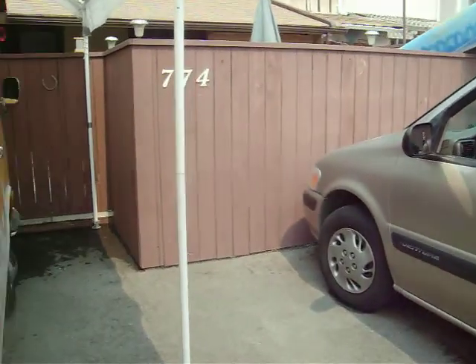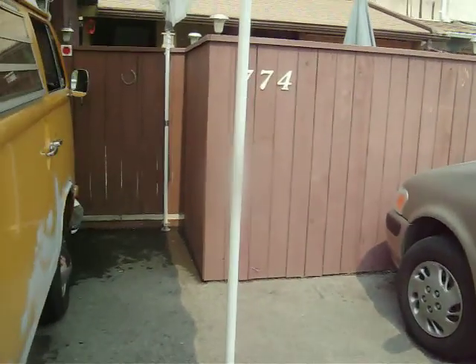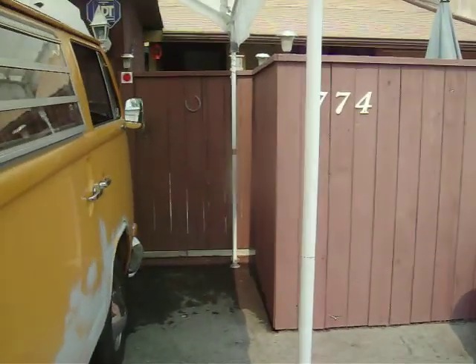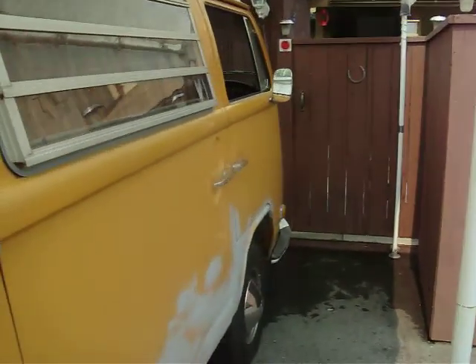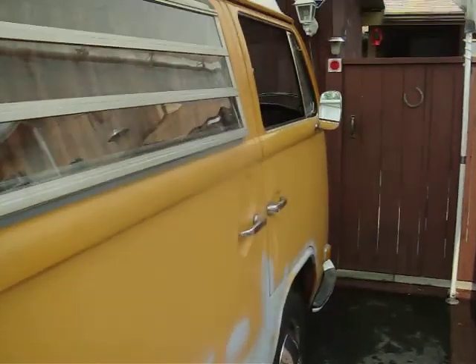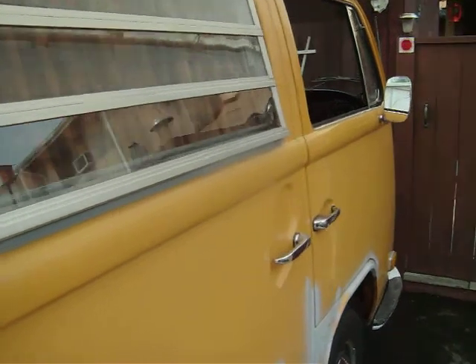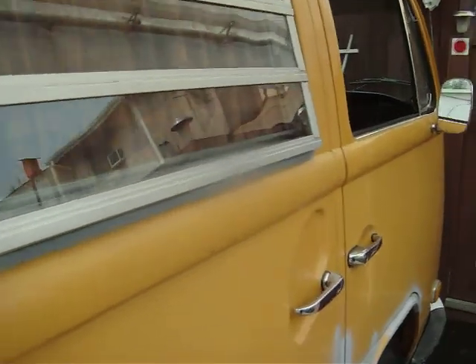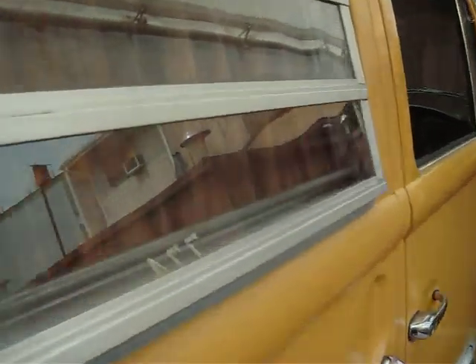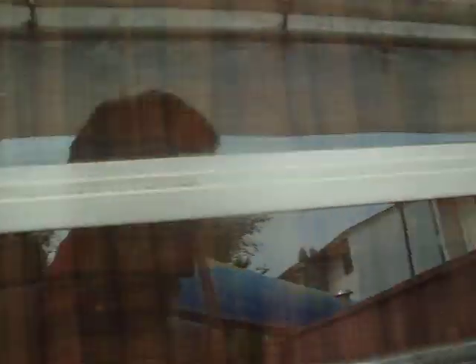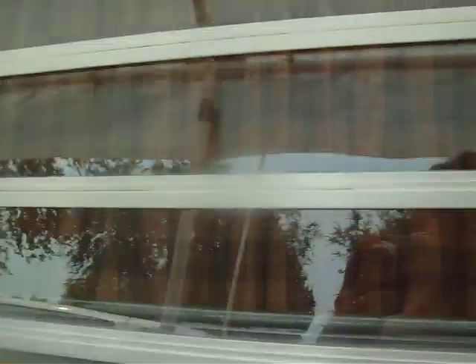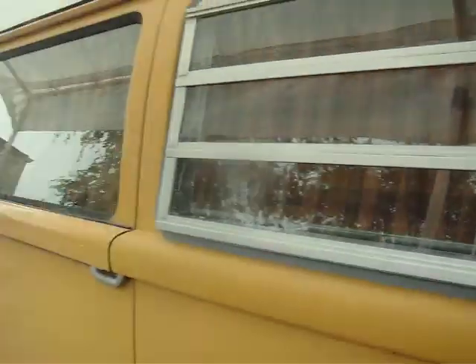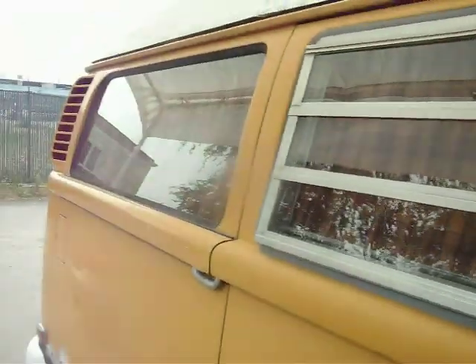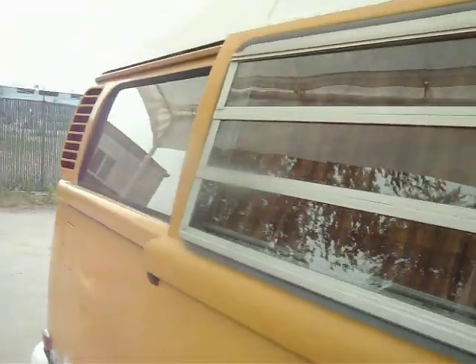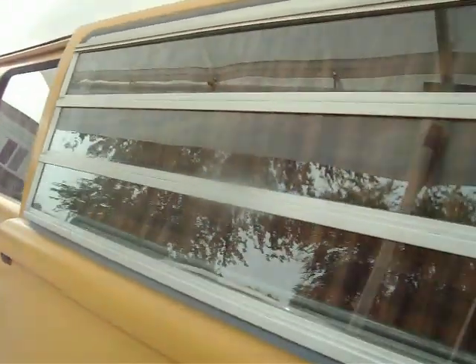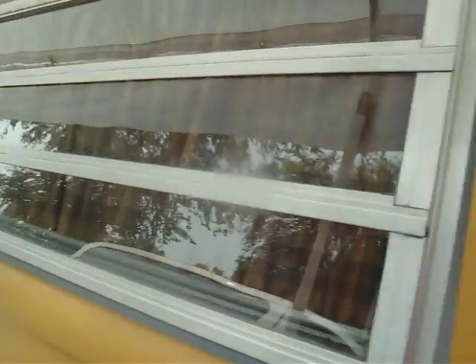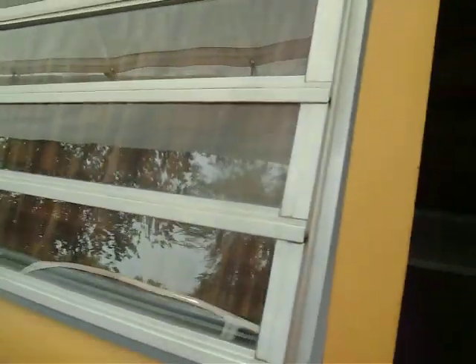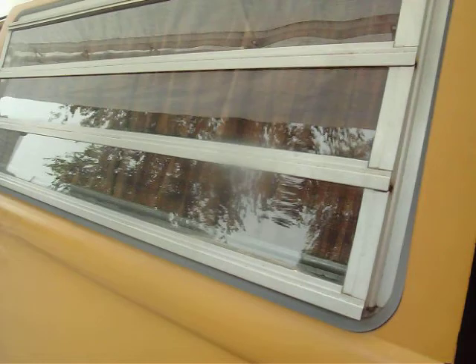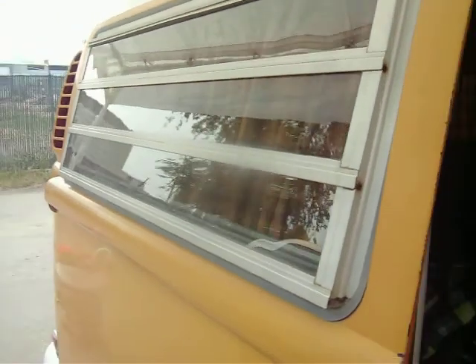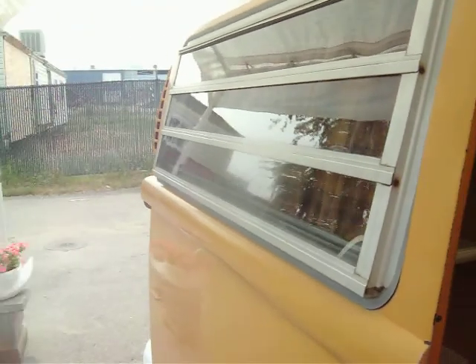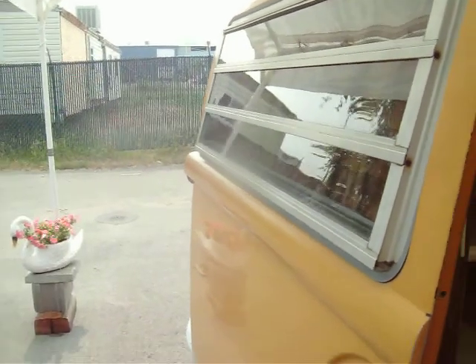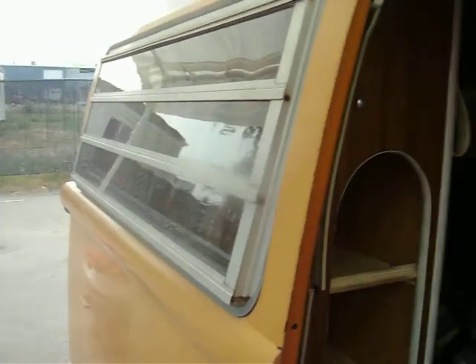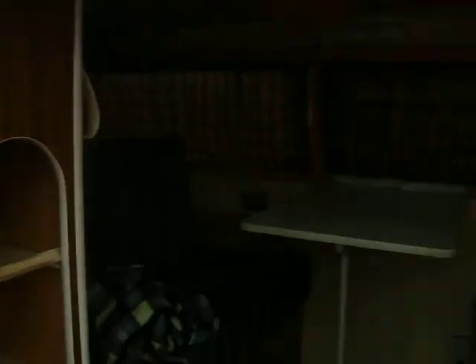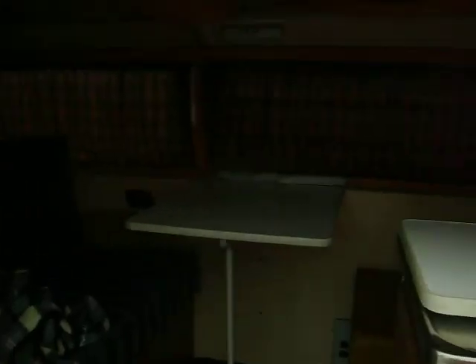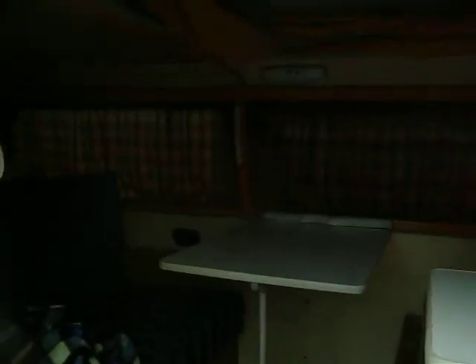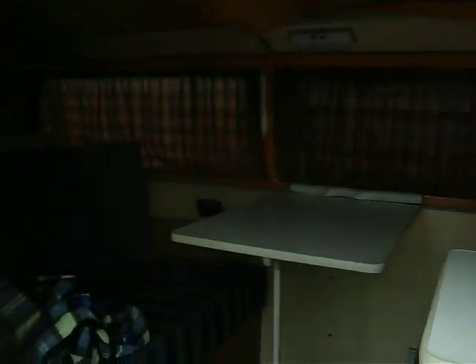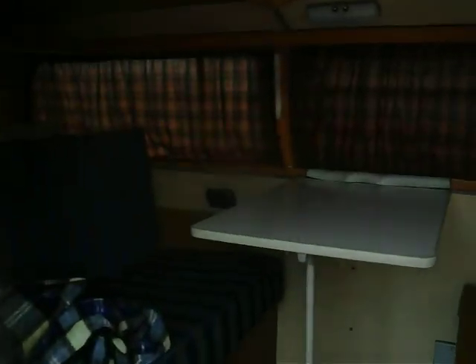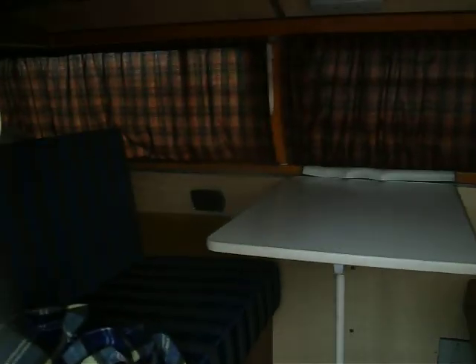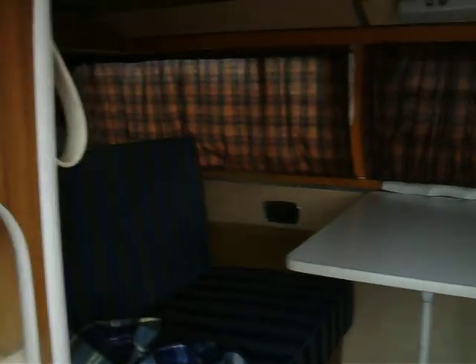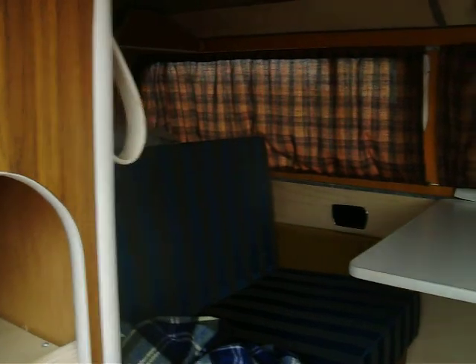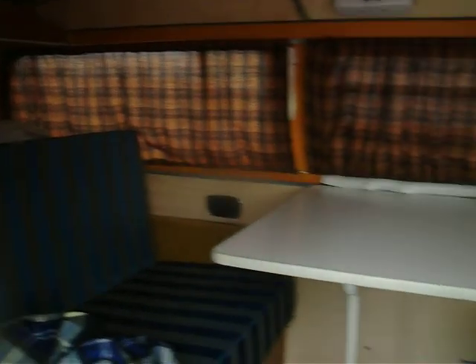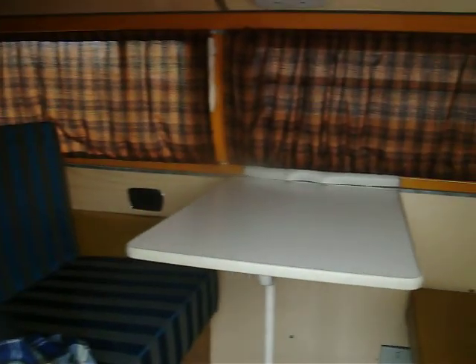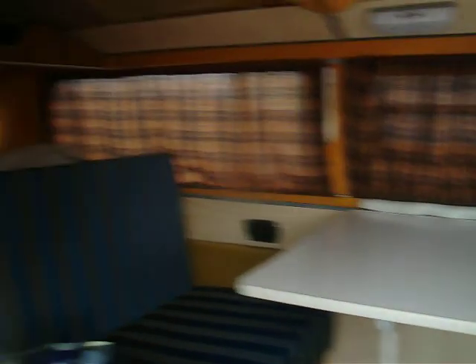Side door. It's probably a little bit dark in there, but yeah, that's pretty much it.